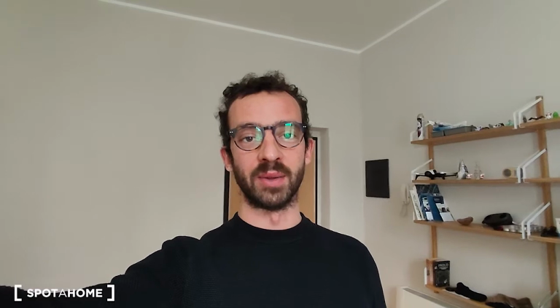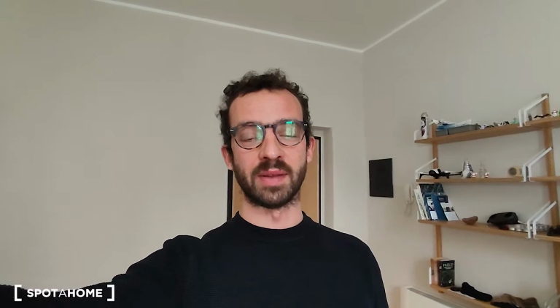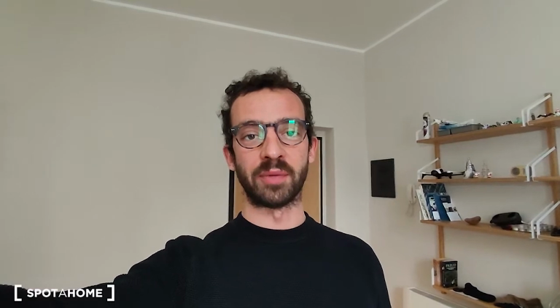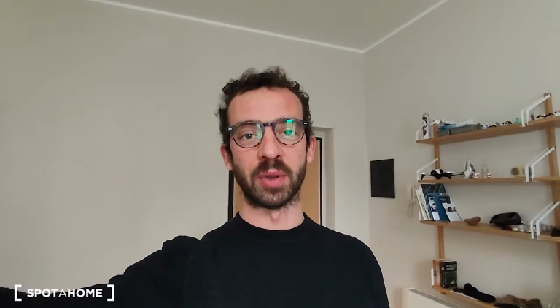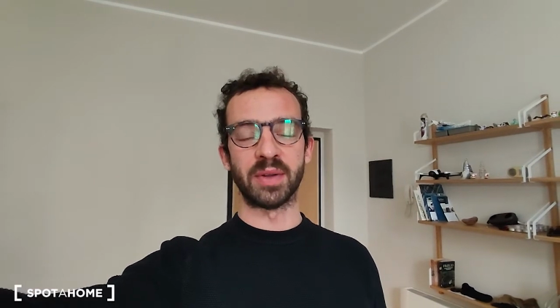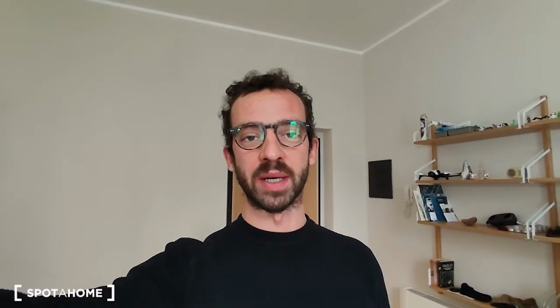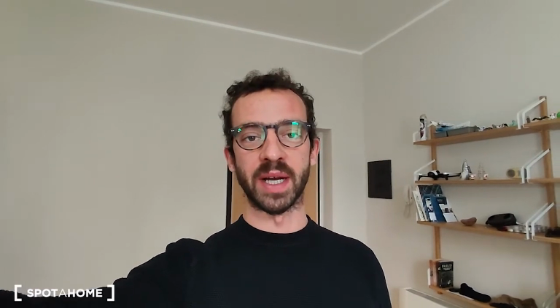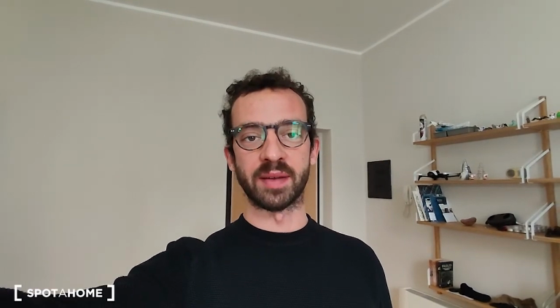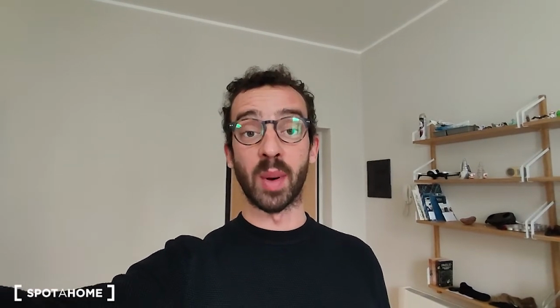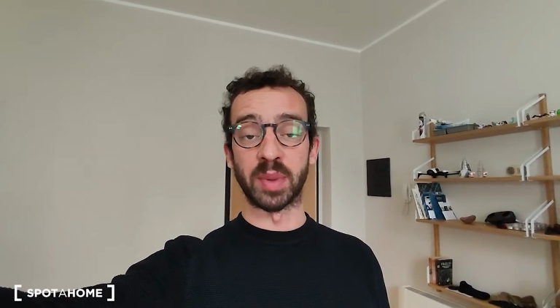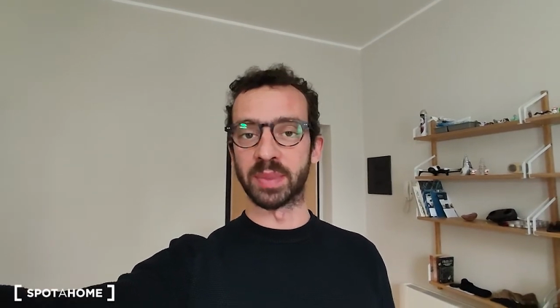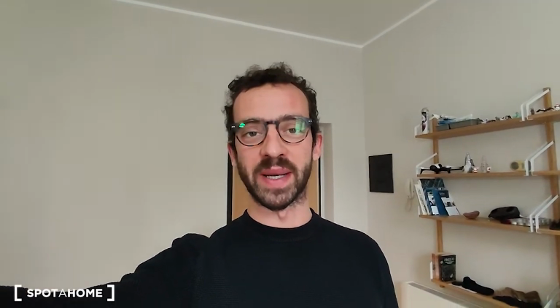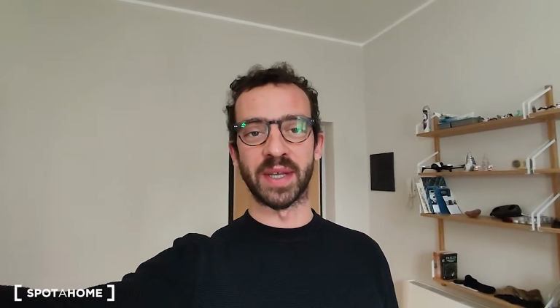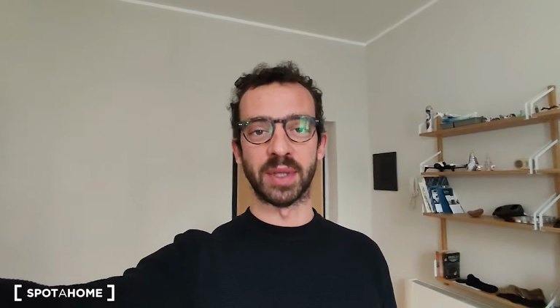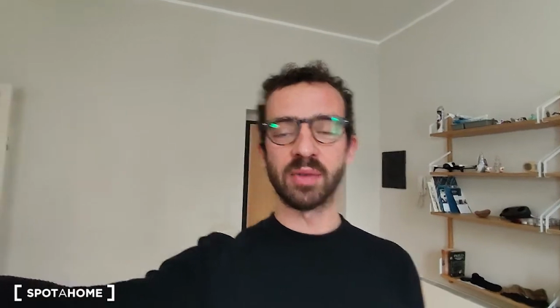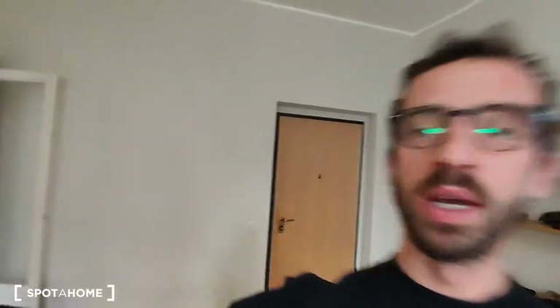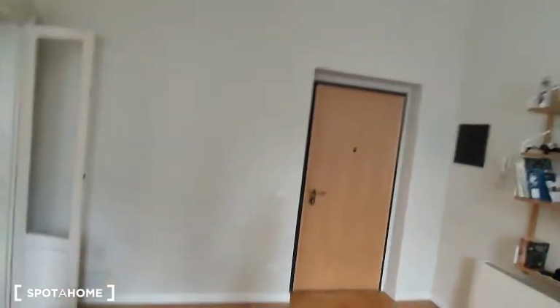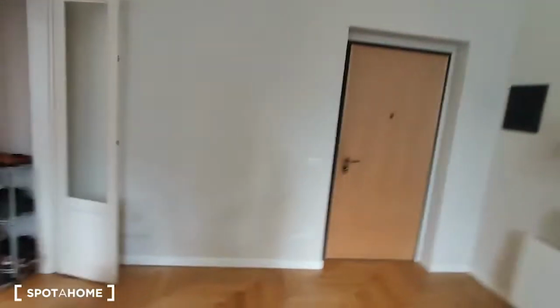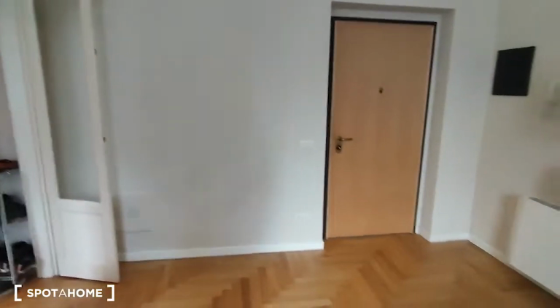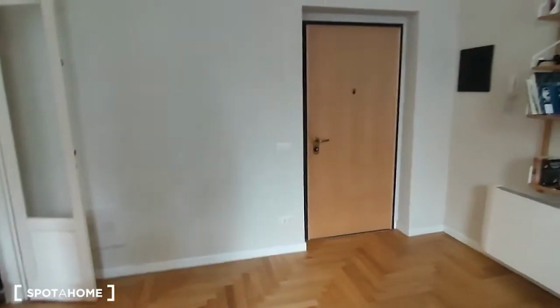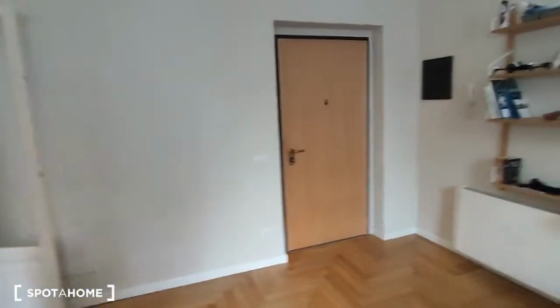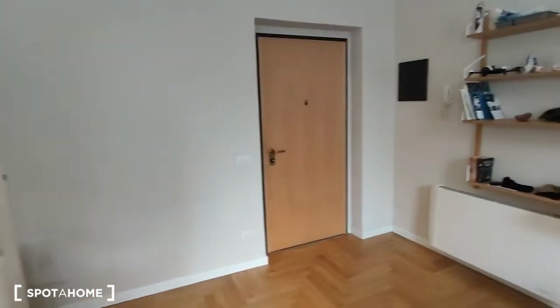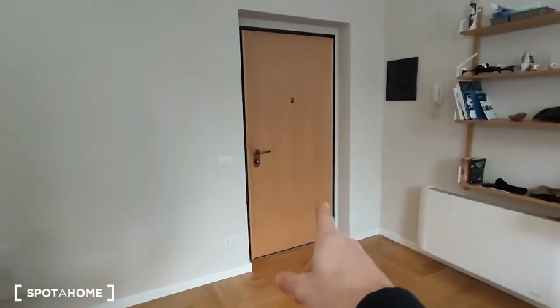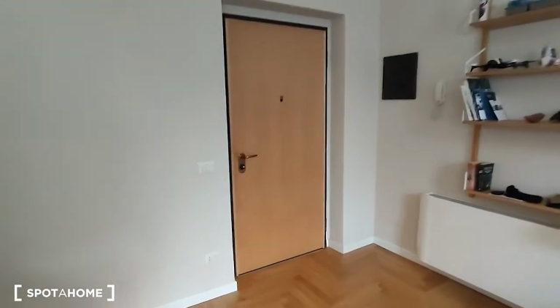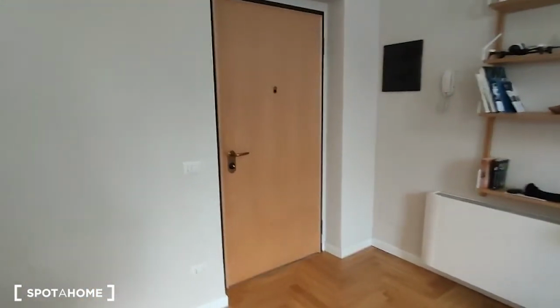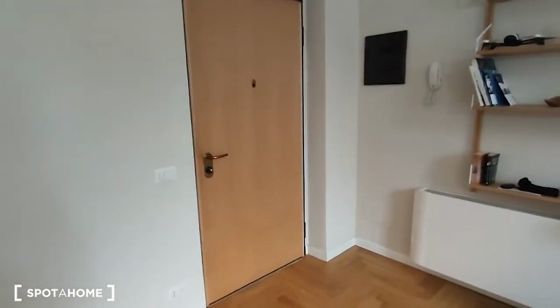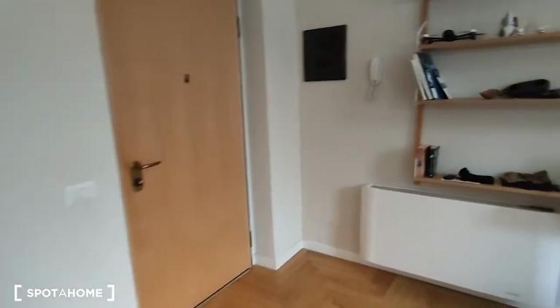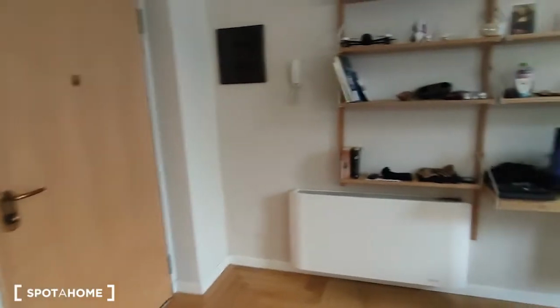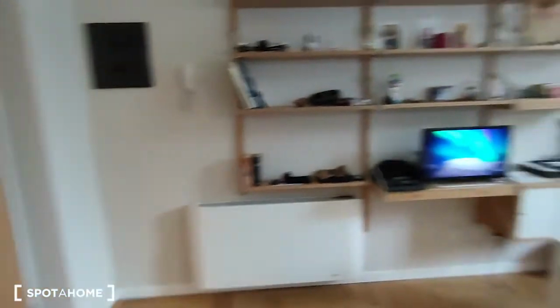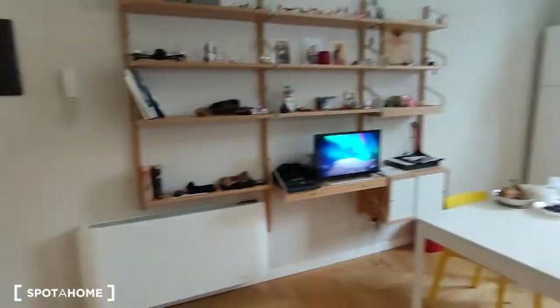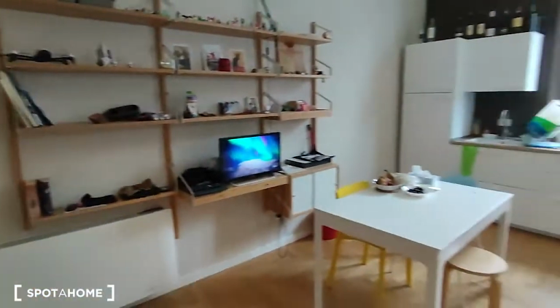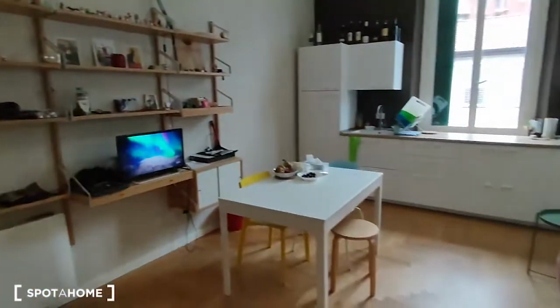Hello, this is Nicola Fuspa and Tom Grignano. Today we are in a very nice one-bedroom apartment, so we can now take a look at the house. Here we are watching the entrance — that's the entrance door, and as you come in there is the living room and the kitchen that open up.